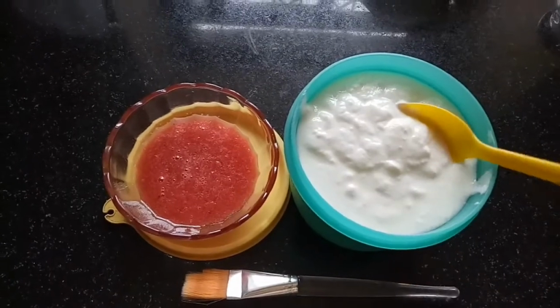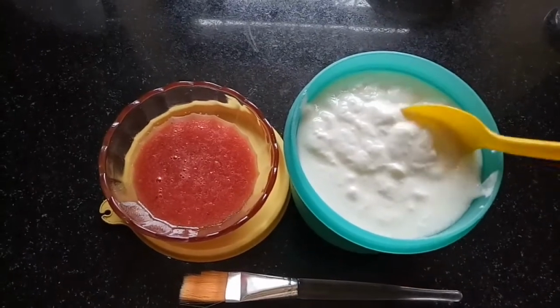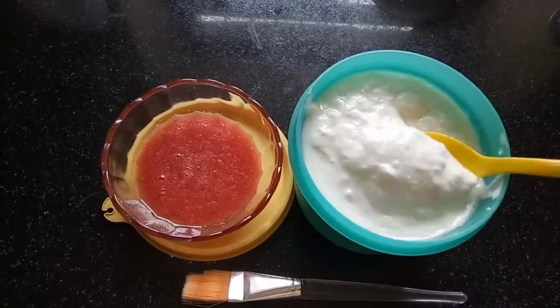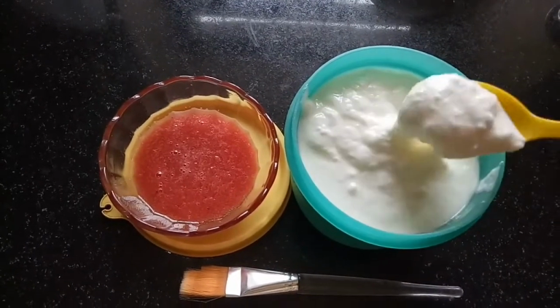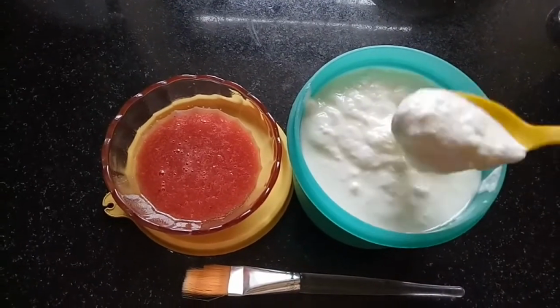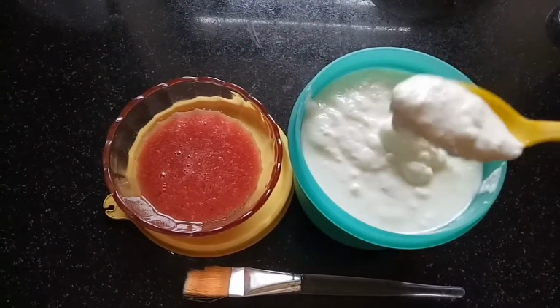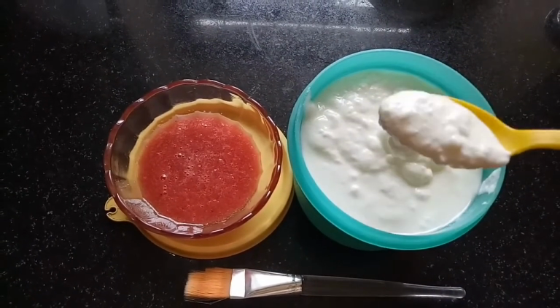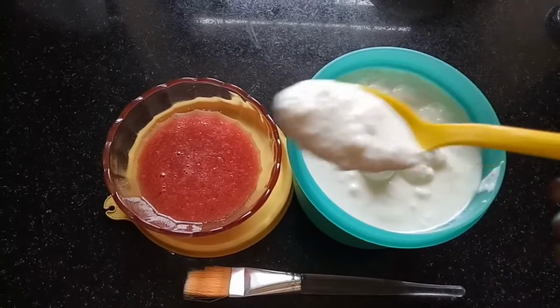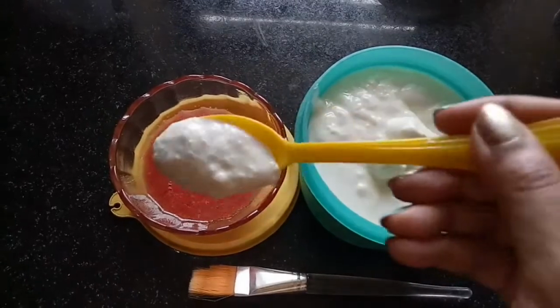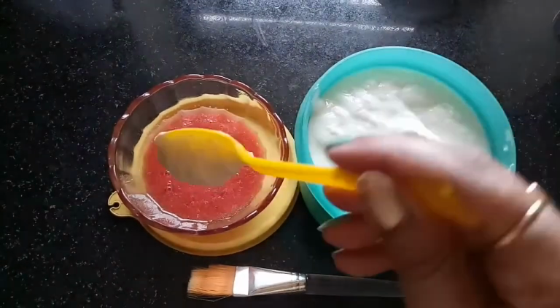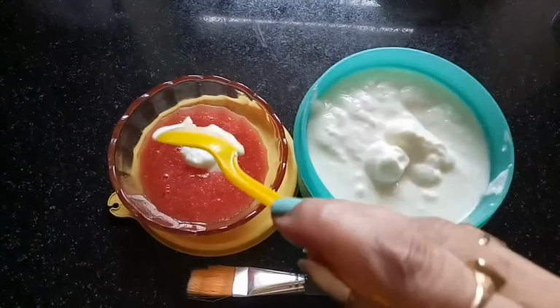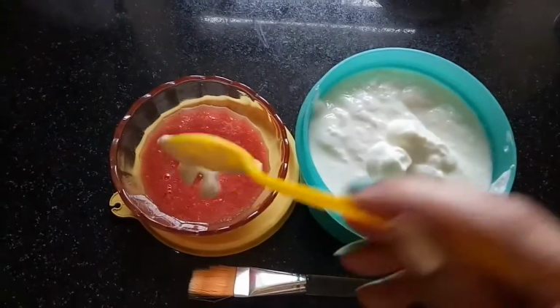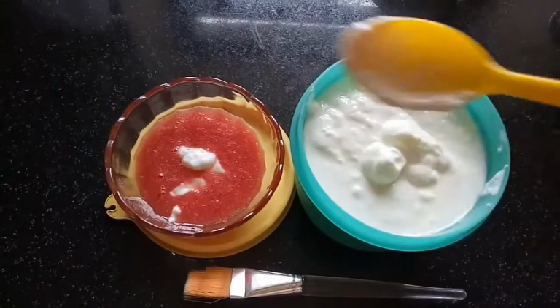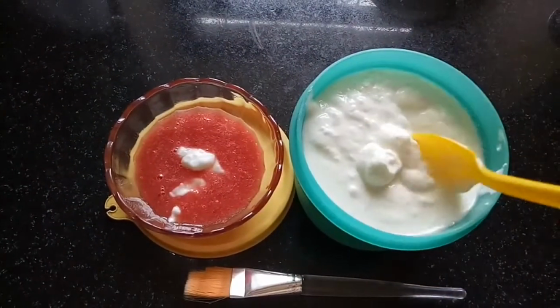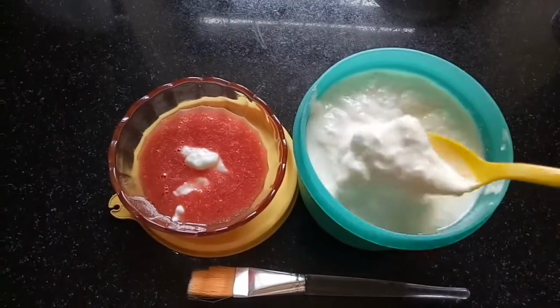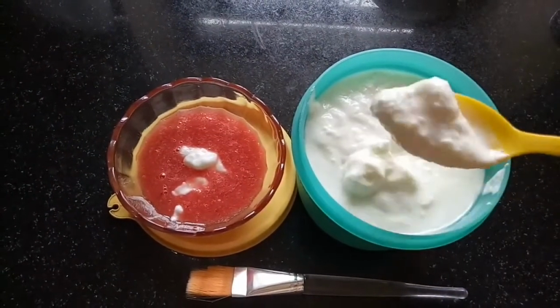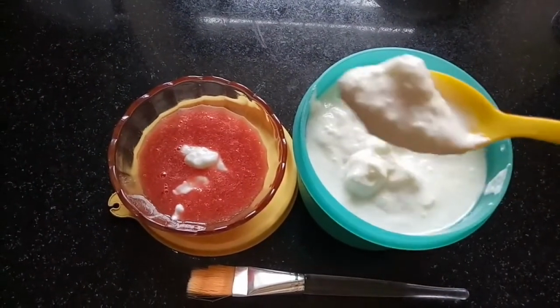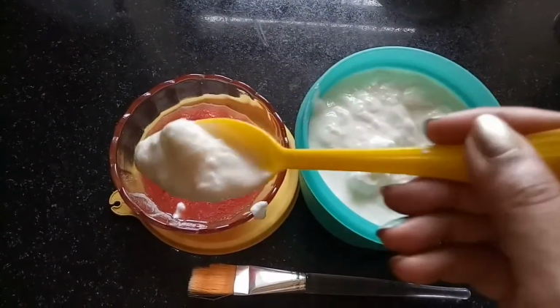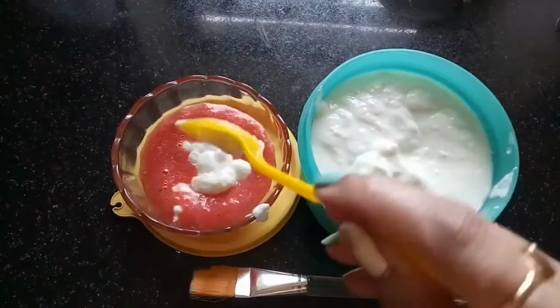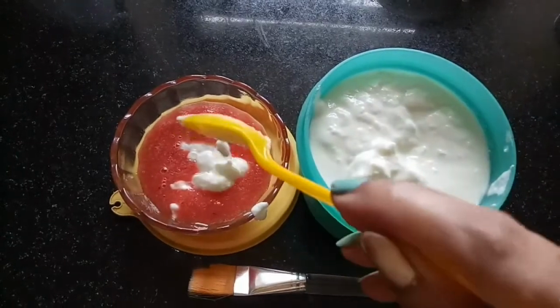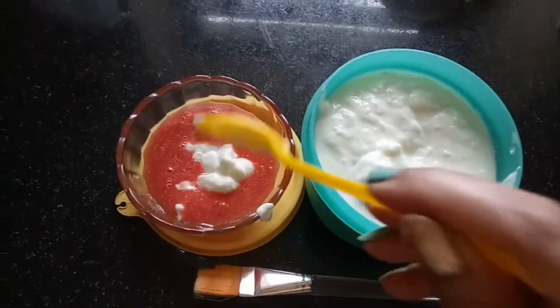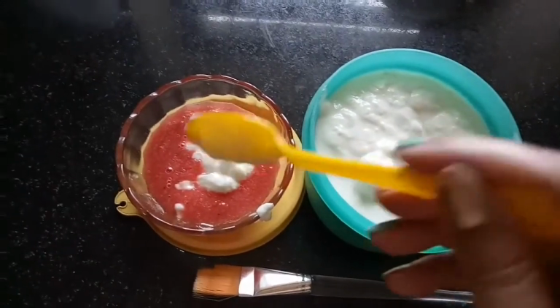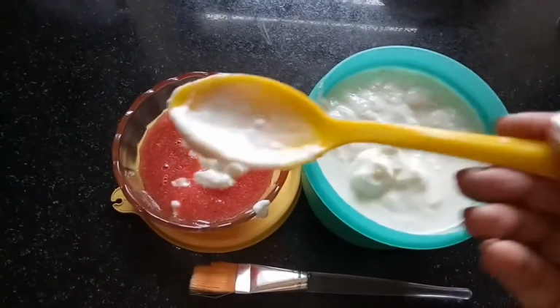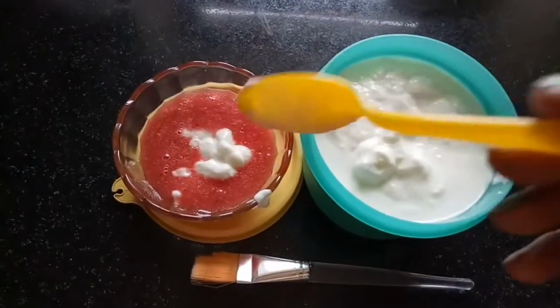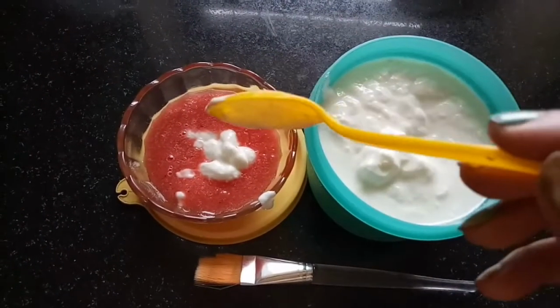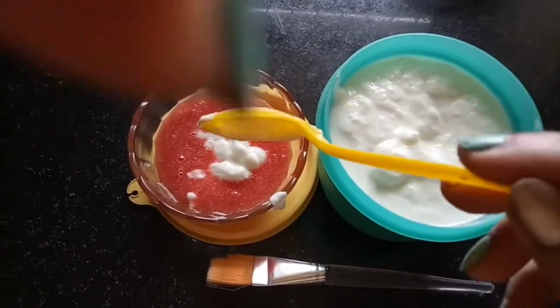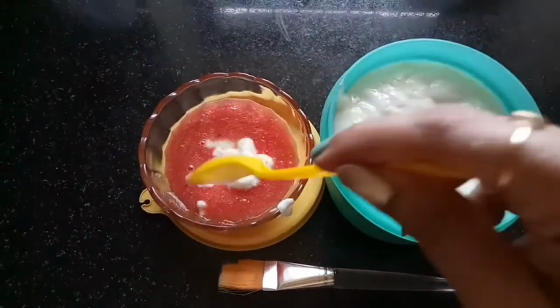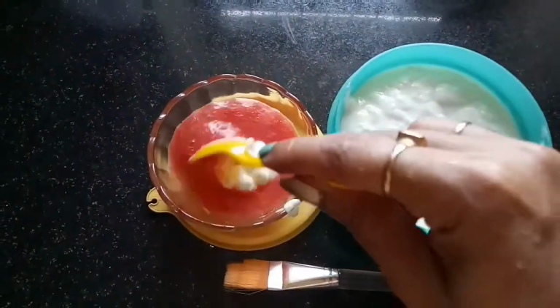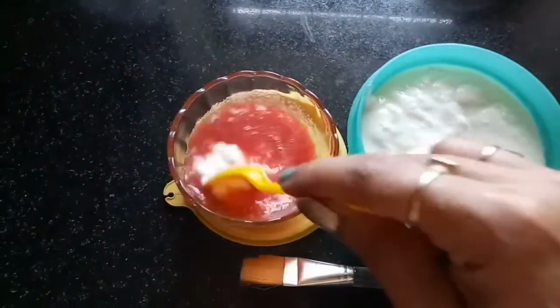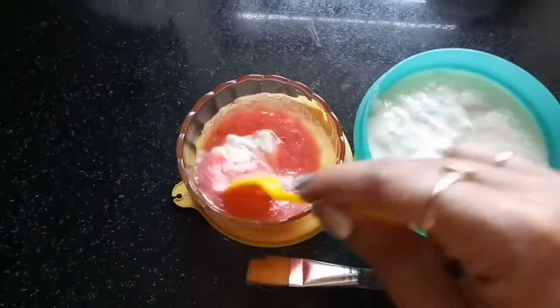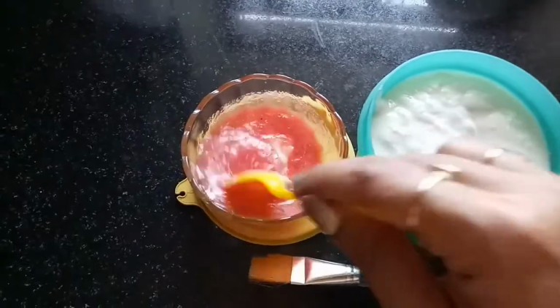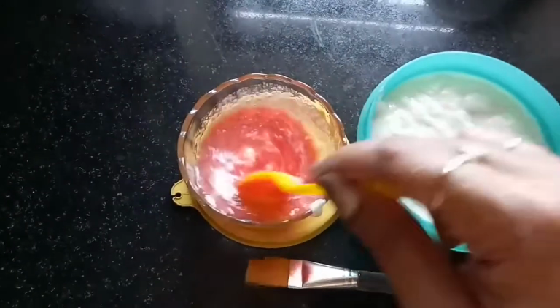Blend the watermelon cubes in a blender, and along with that we'll be adding two tablespoons of curd. Mix both the ingredients well, take your face pack brush, and apply it all over your face. You can apply this mixture all over your body as well.